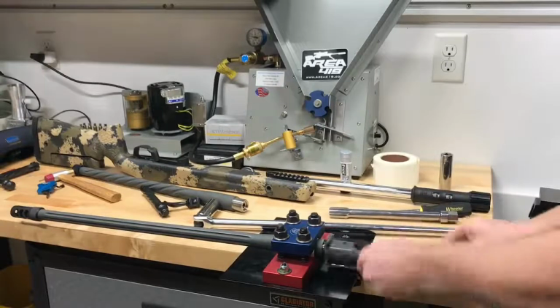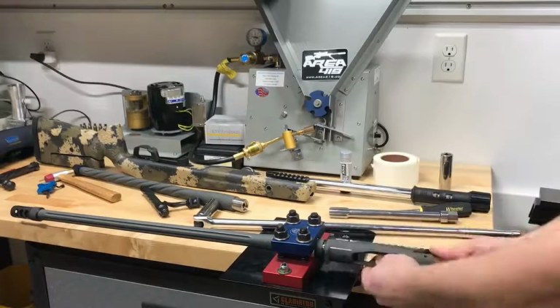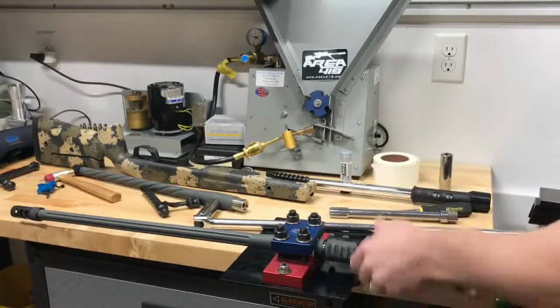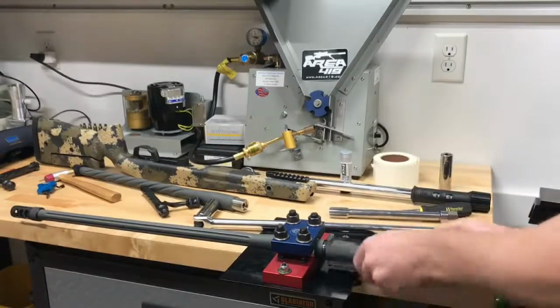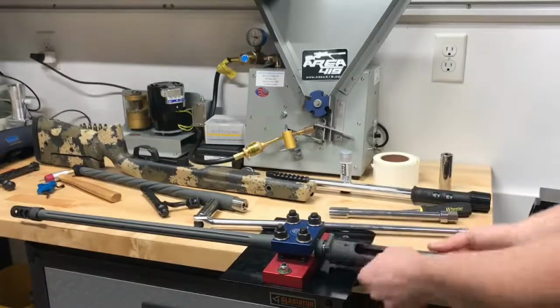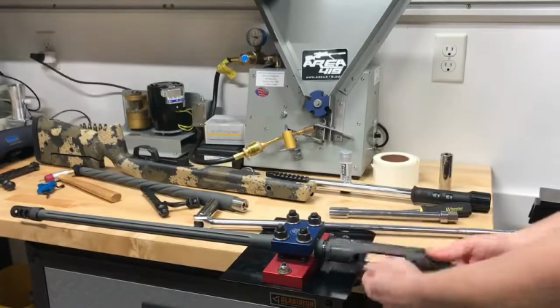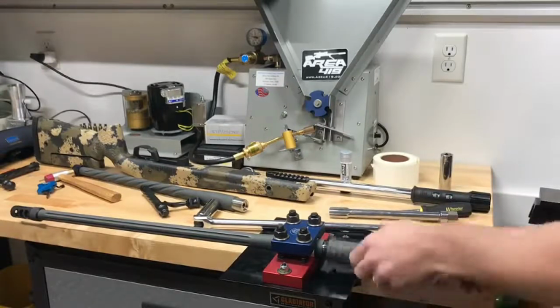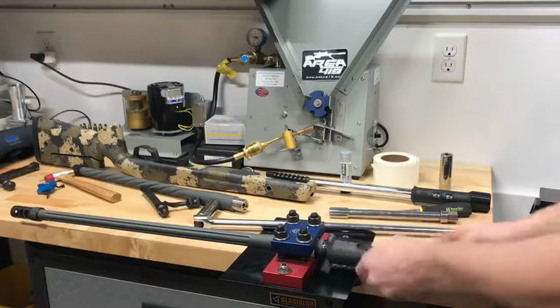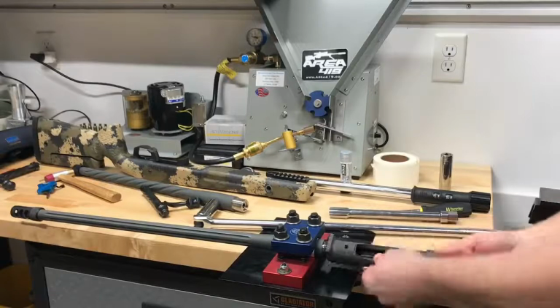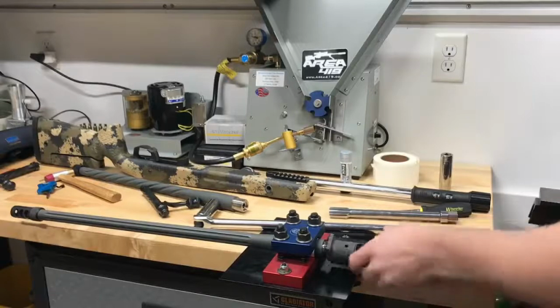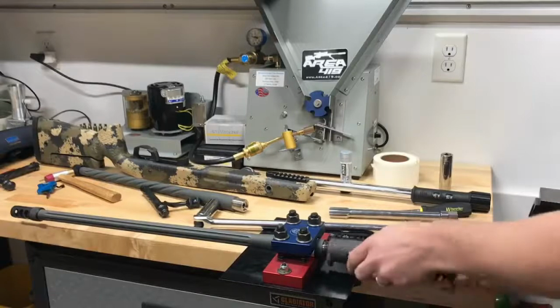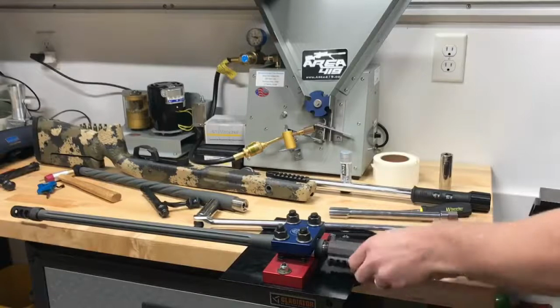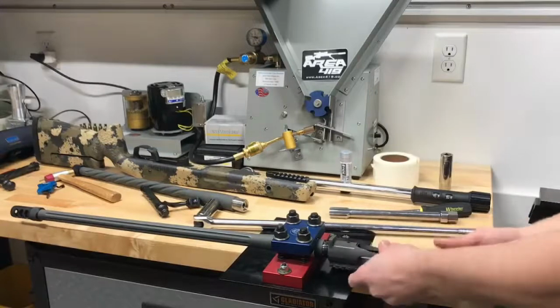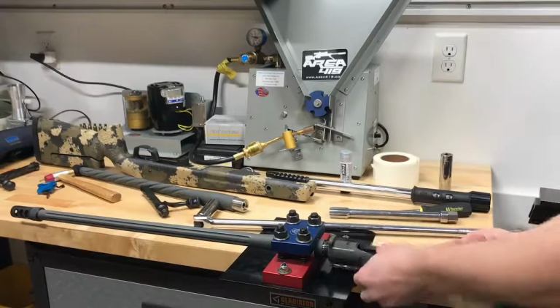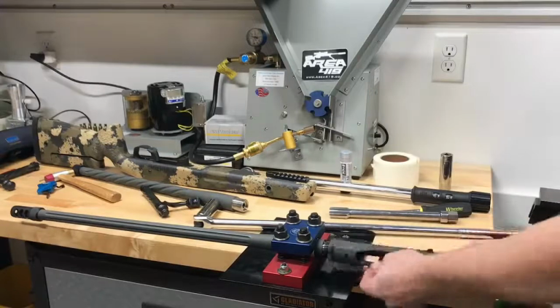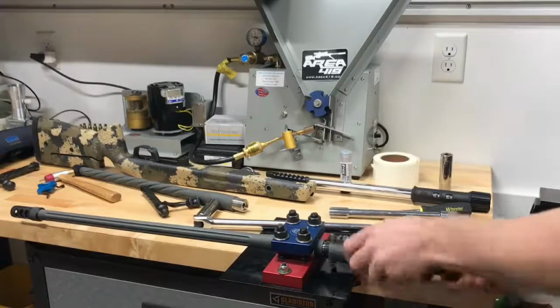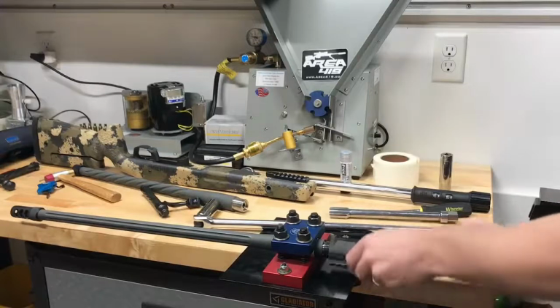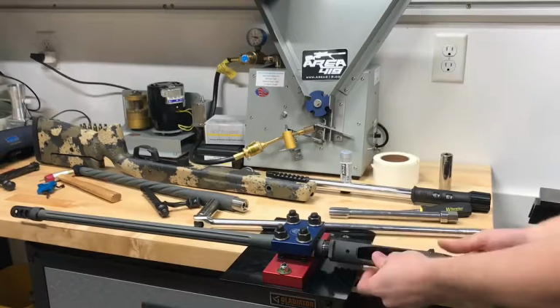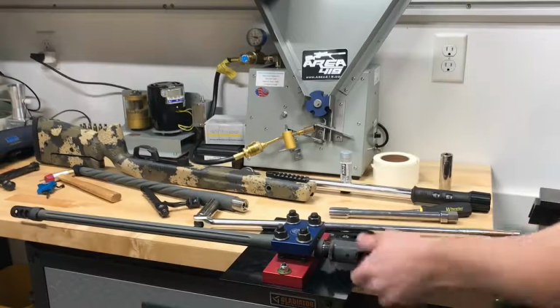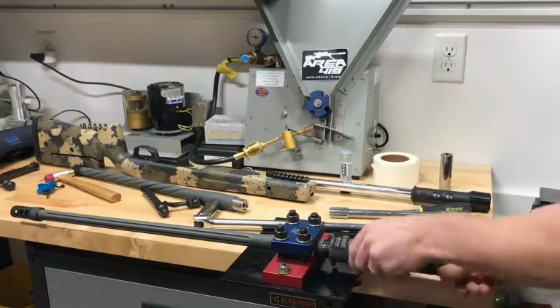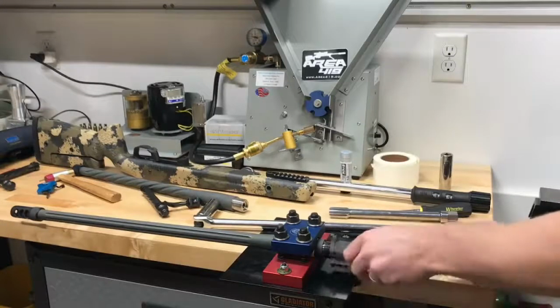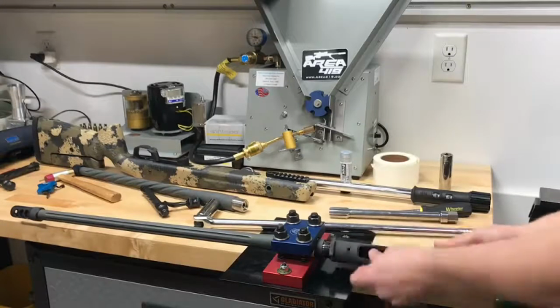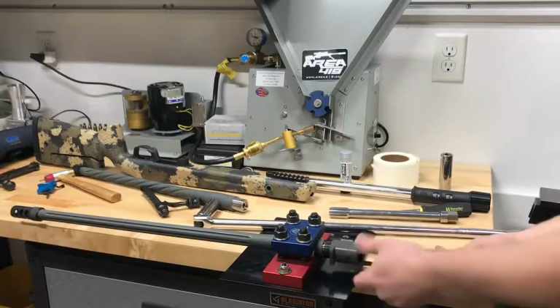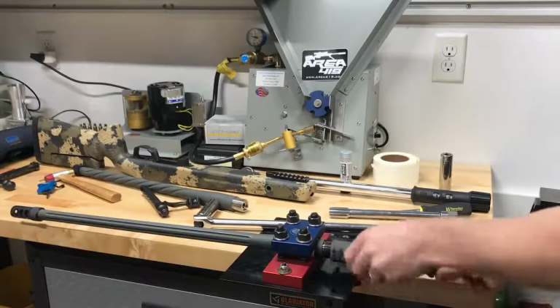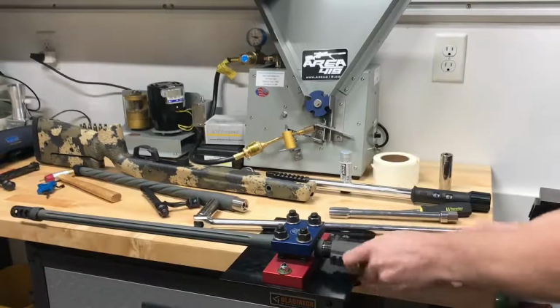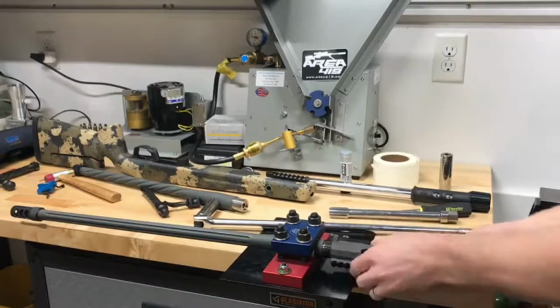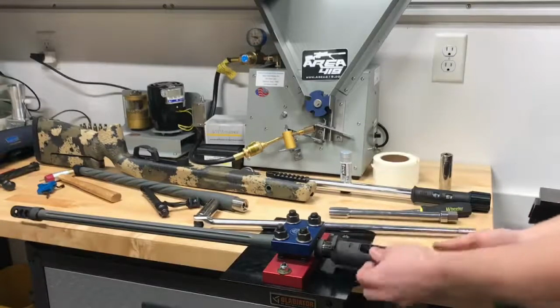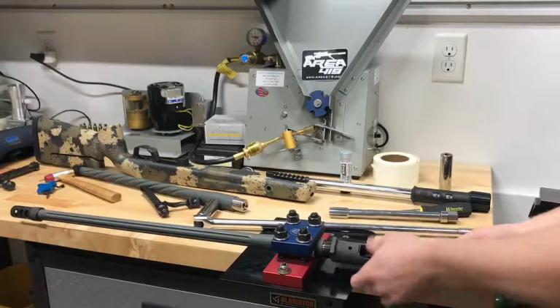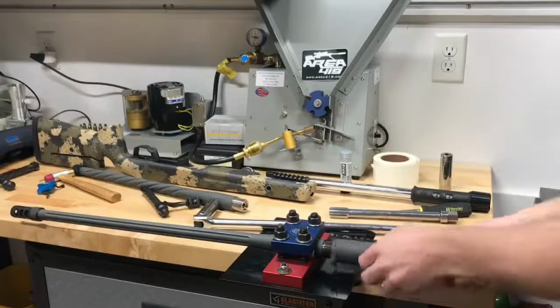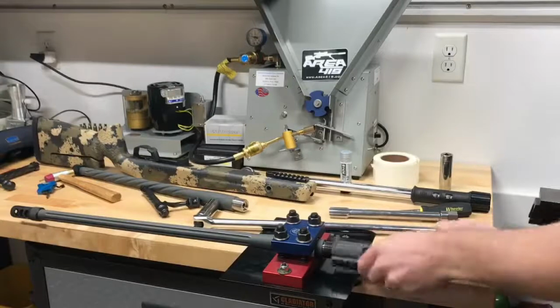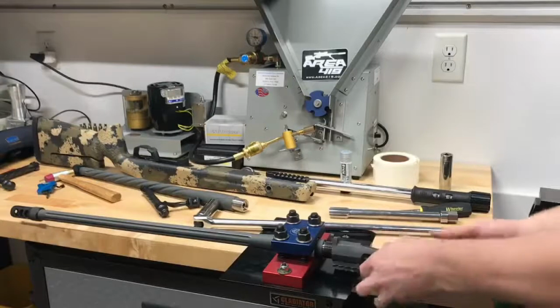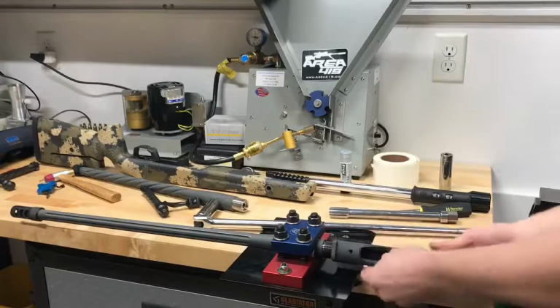So we're going to pull this guy off. I'm going to clean it up and get the other barrel in the vise for you. And I'll show you how I put it back on here in just a minute.